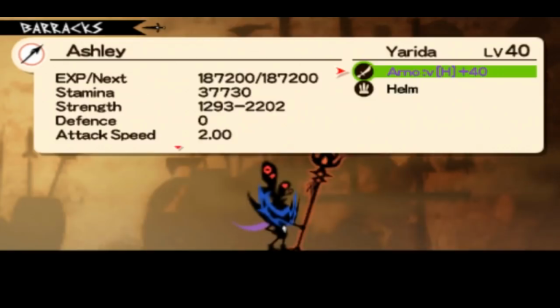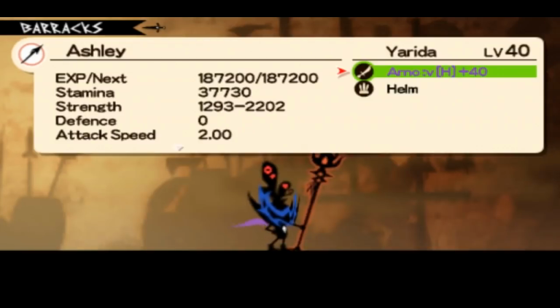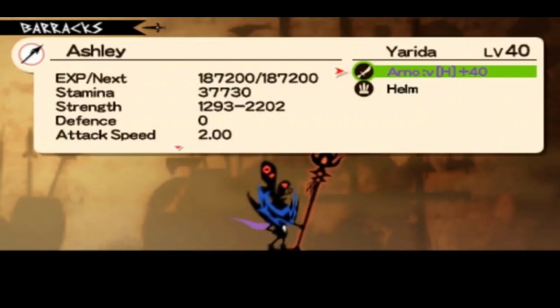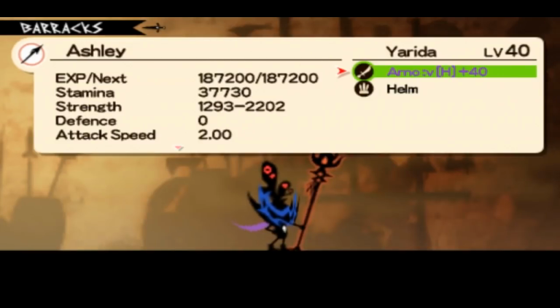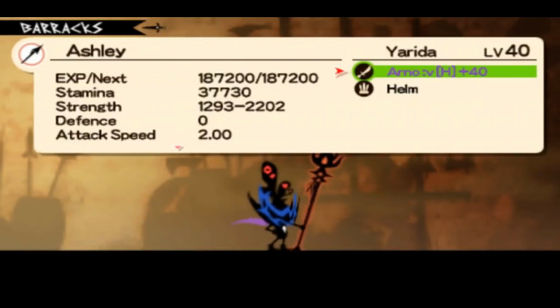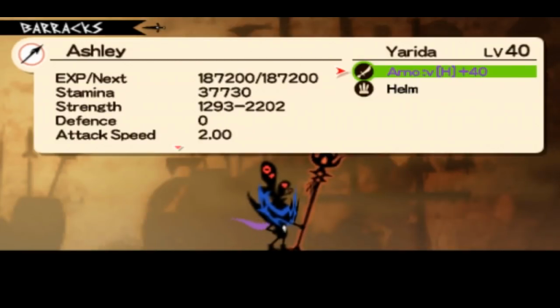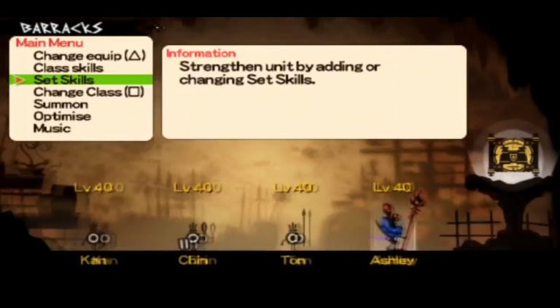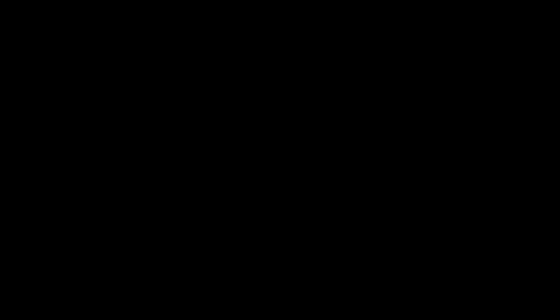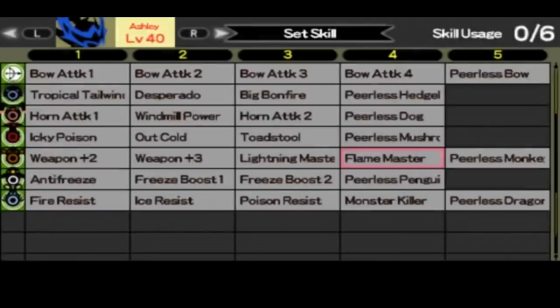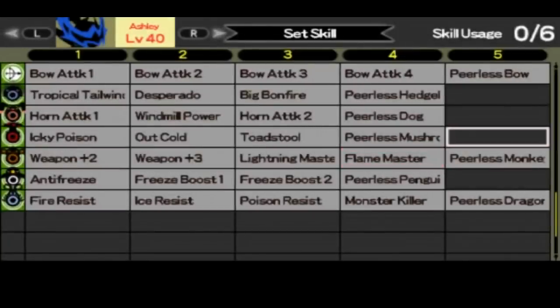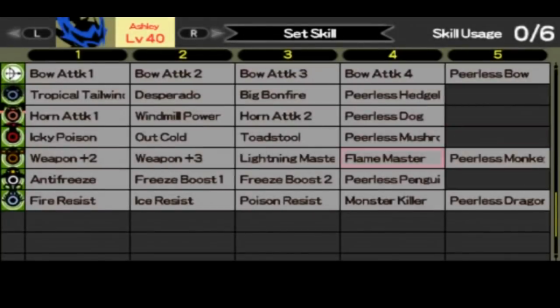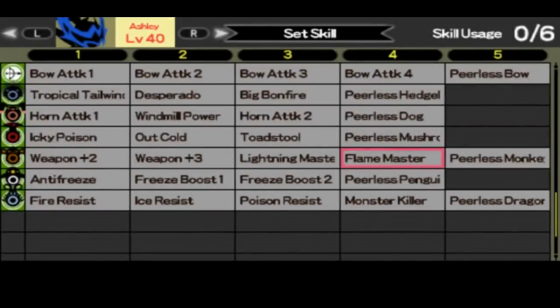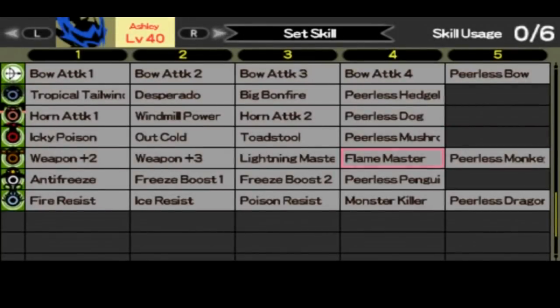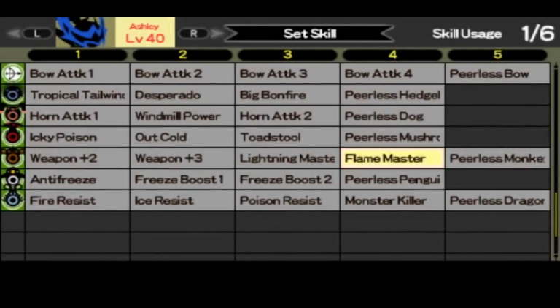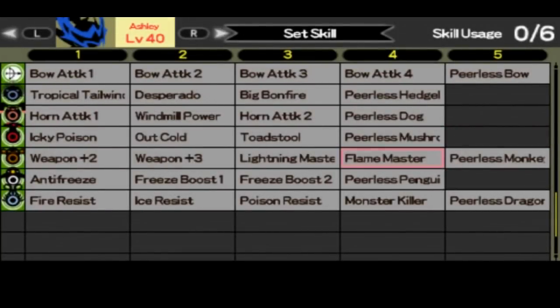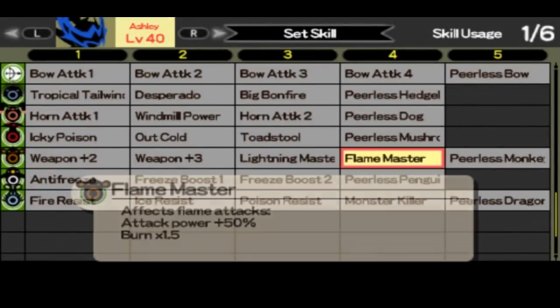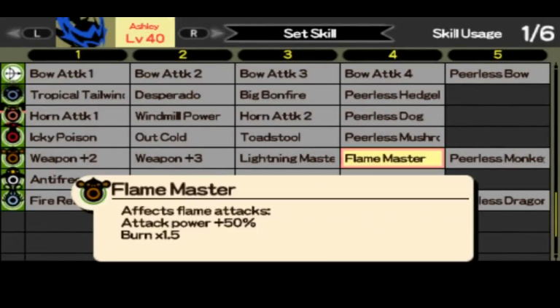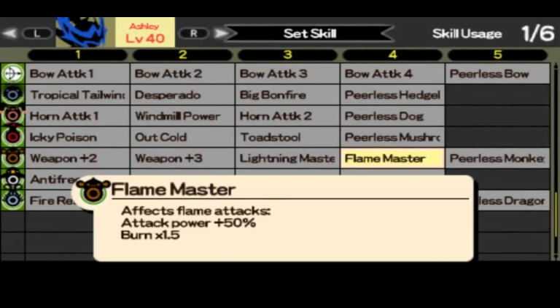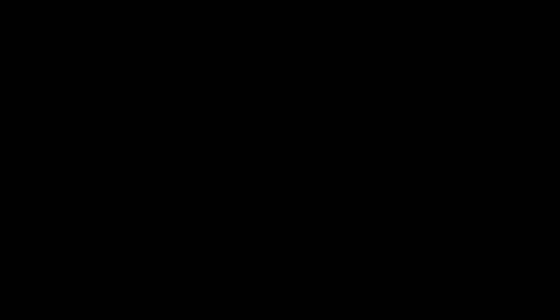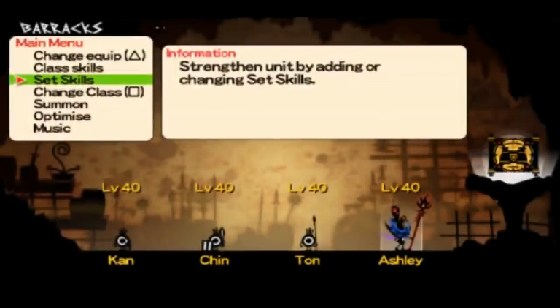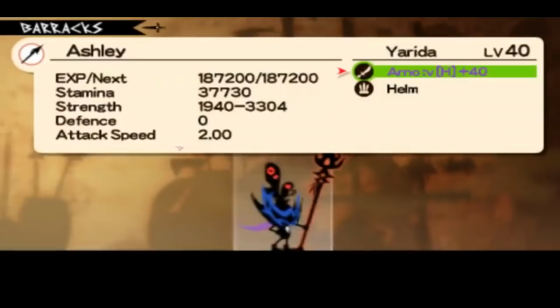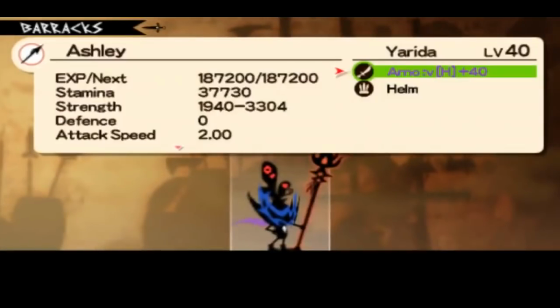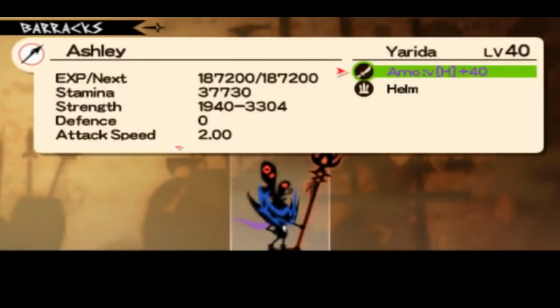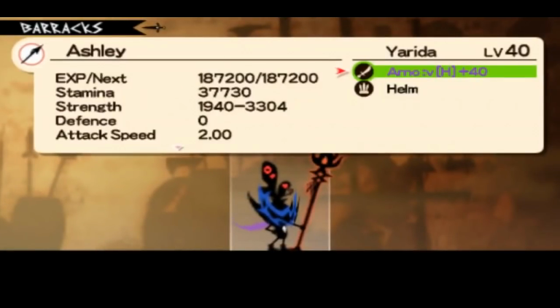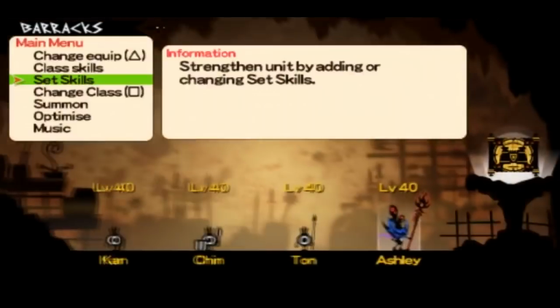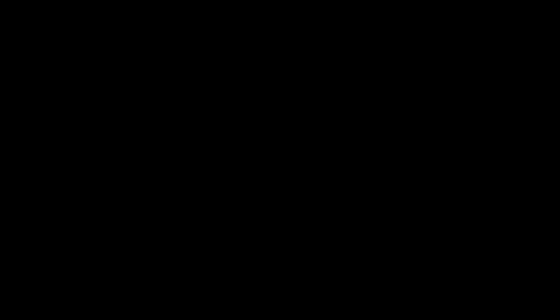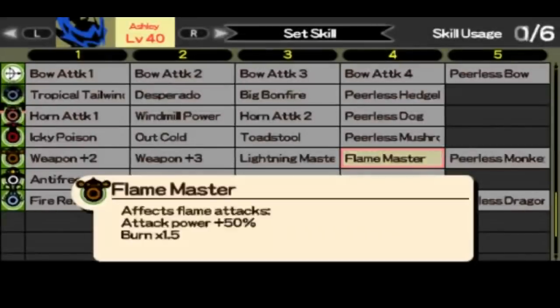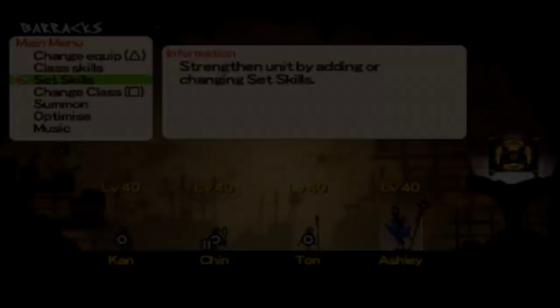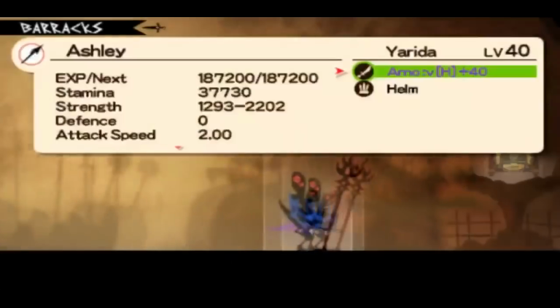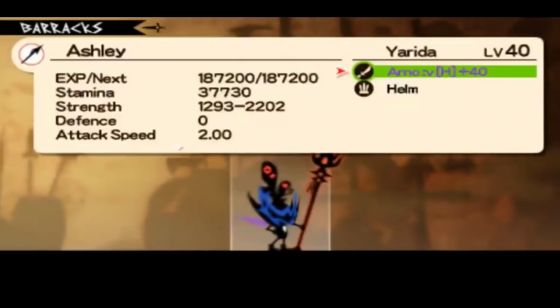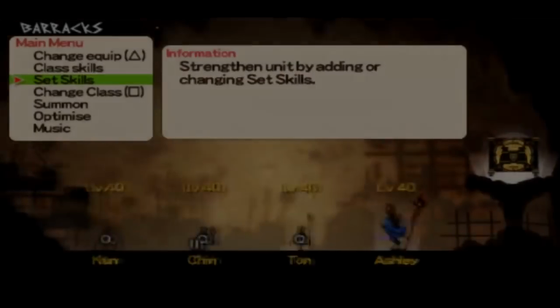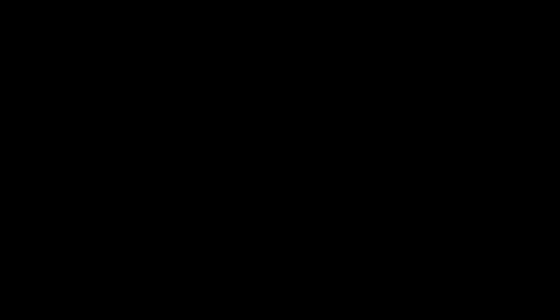I chose the flame spear, and it has fire elemental attack and stab master. So flame master will affect this spear, as you can see.